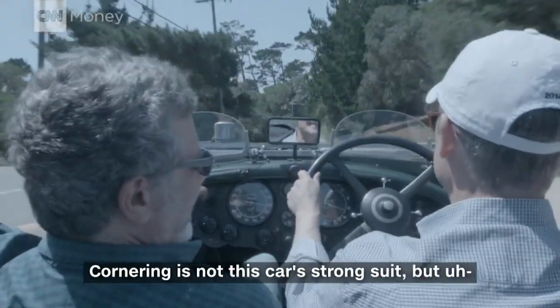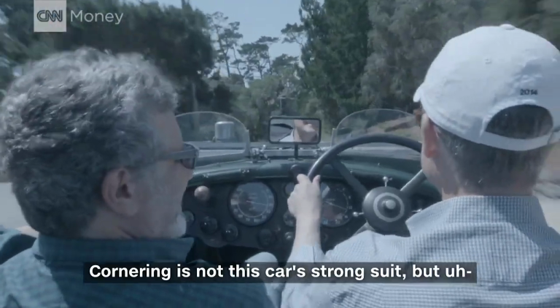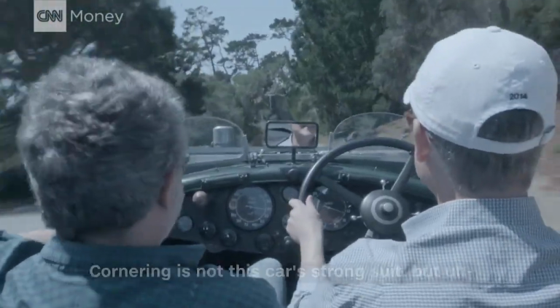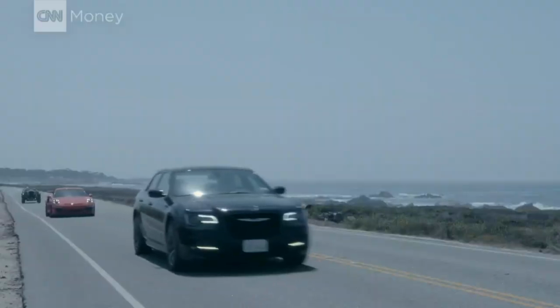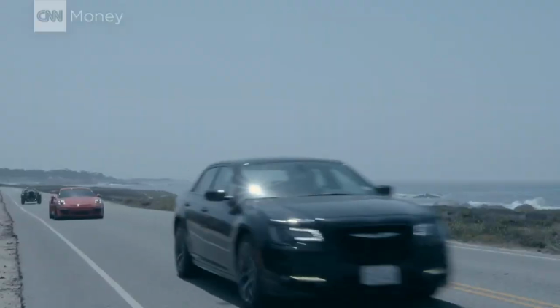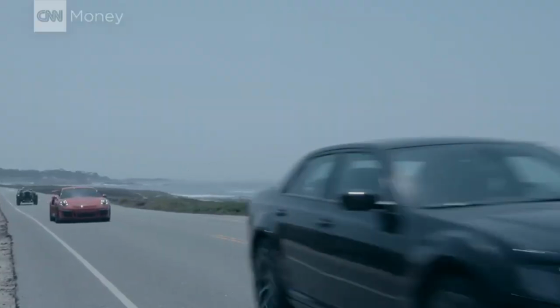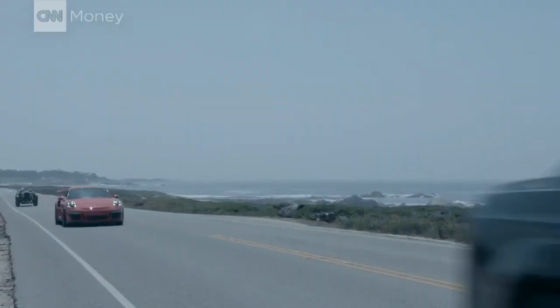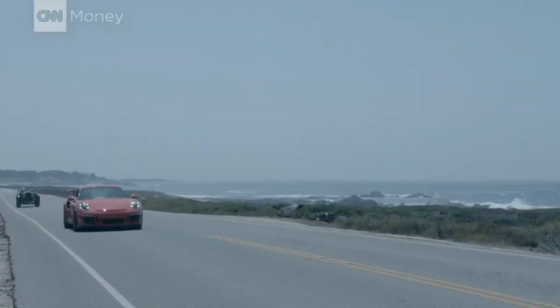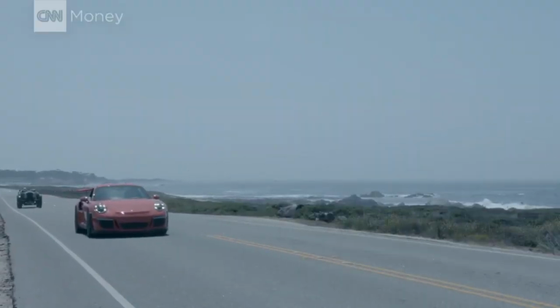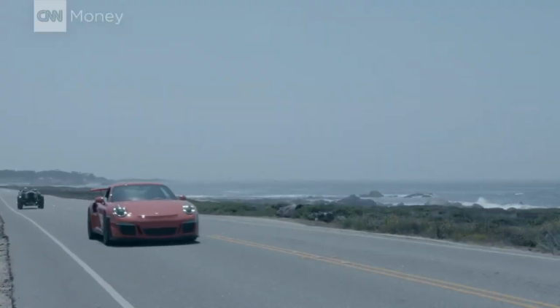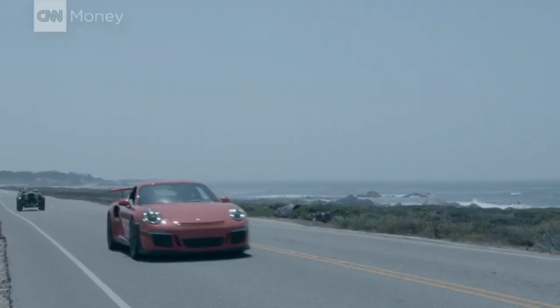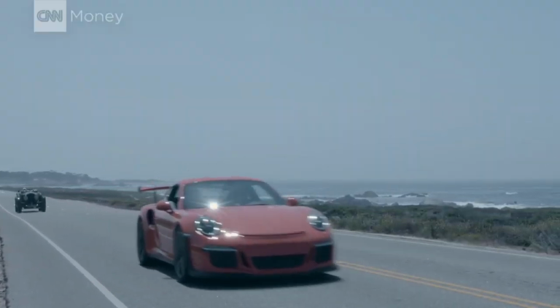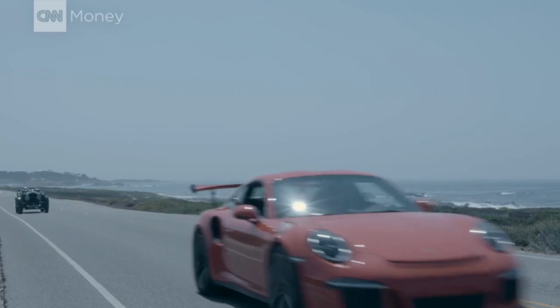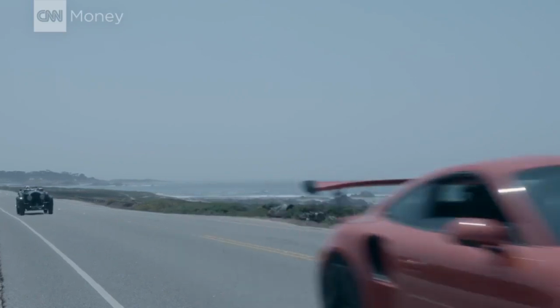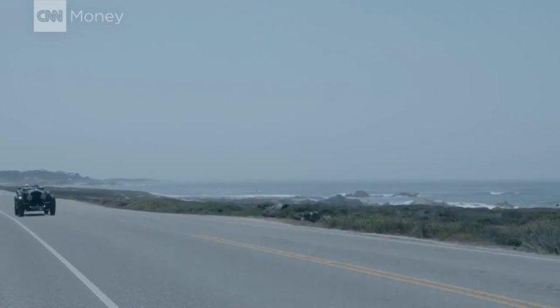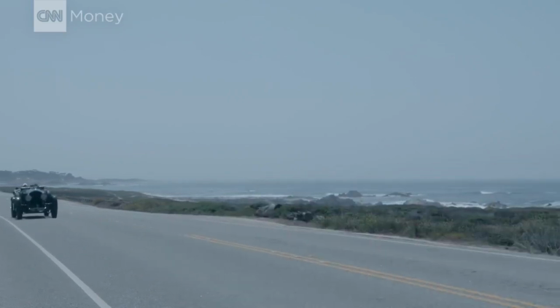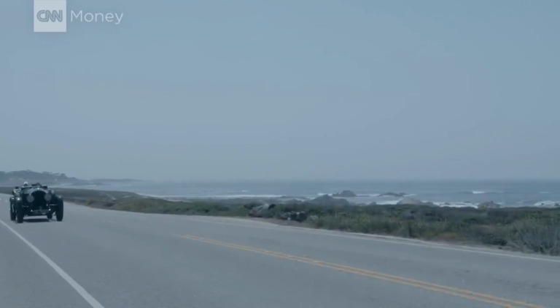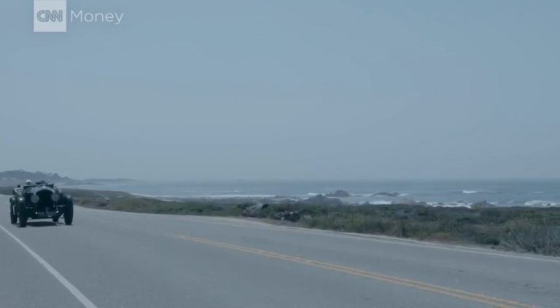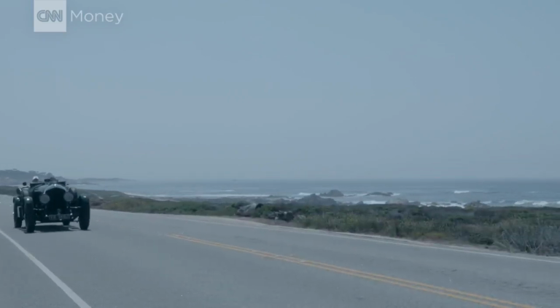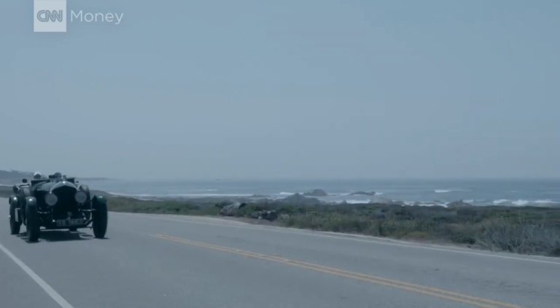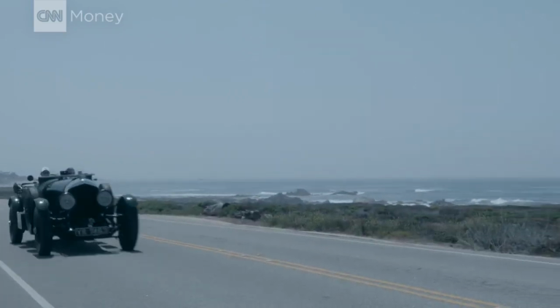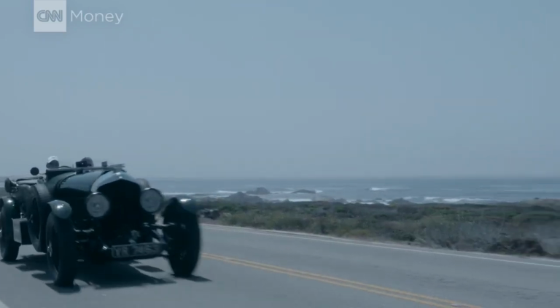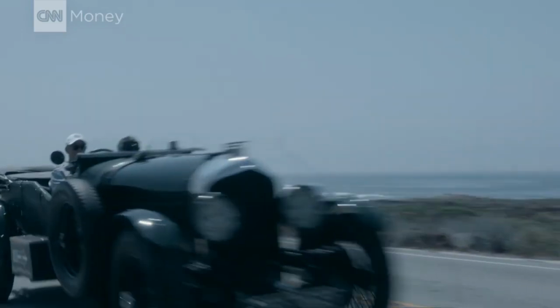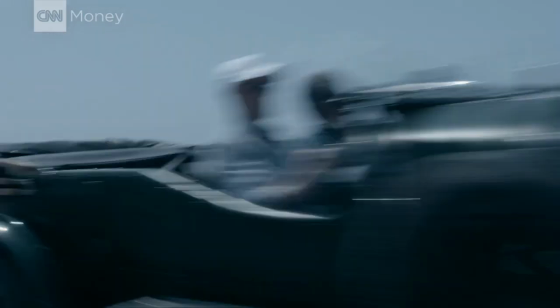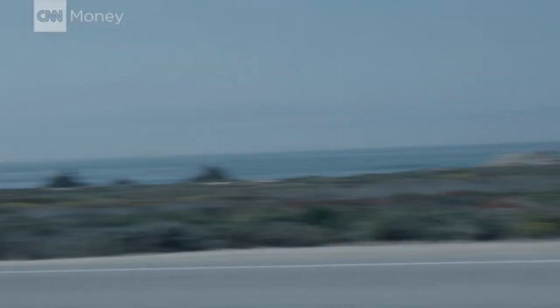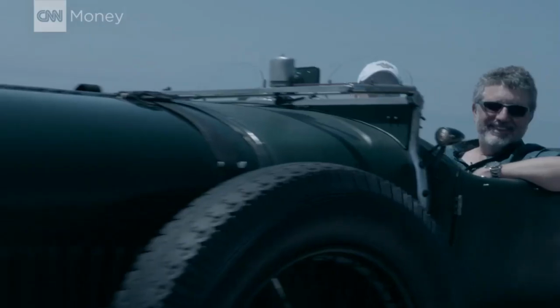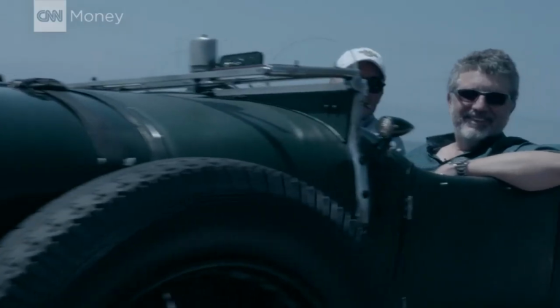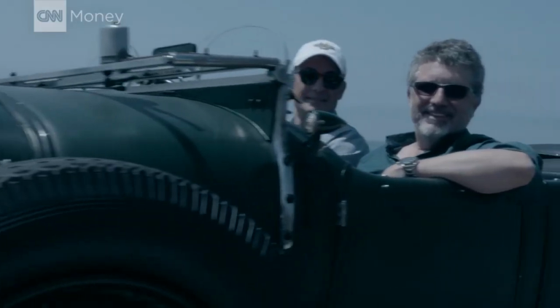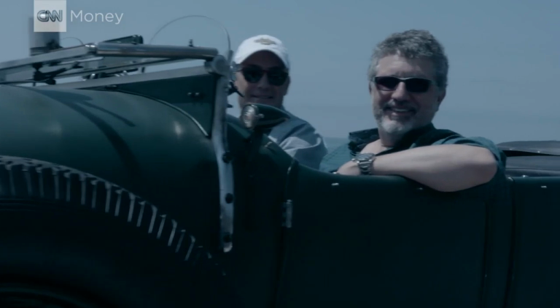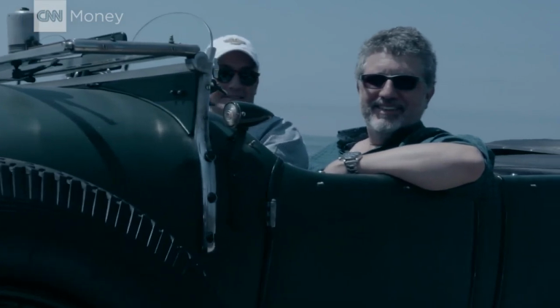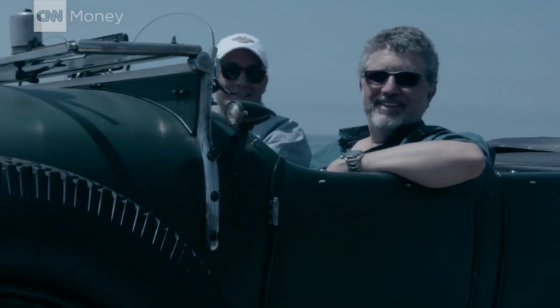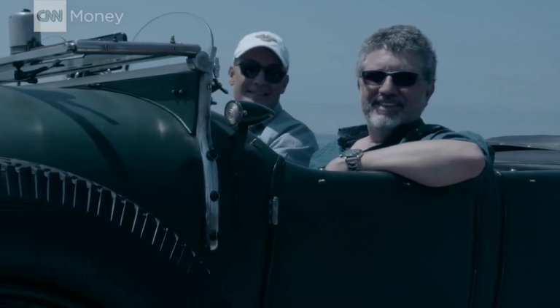After all Bentley has been through since the 1920s, what impresses me most is how these cars have come full circle. They're heavy and luxurious, but fast — just like always.